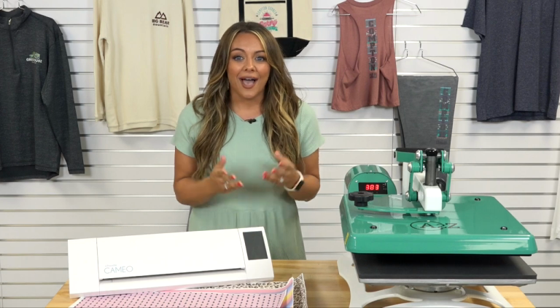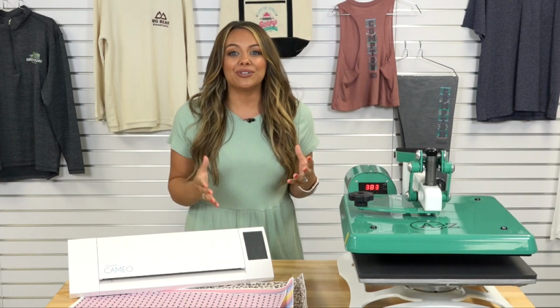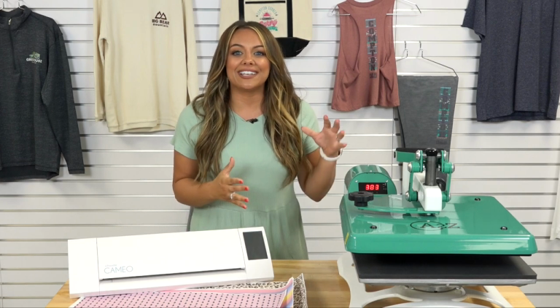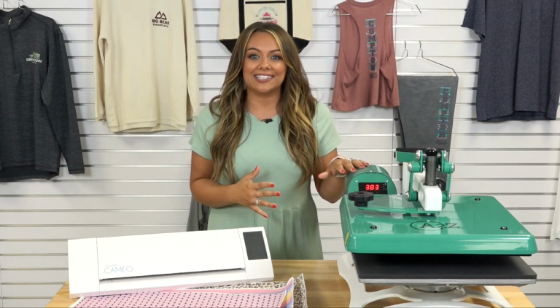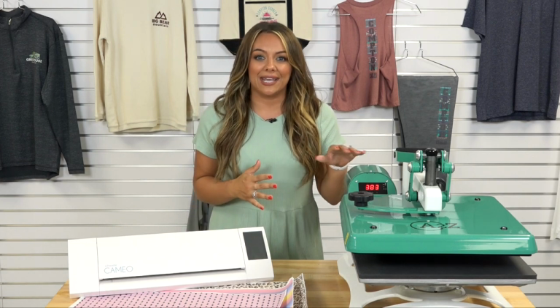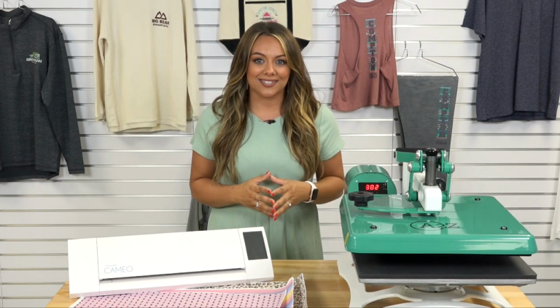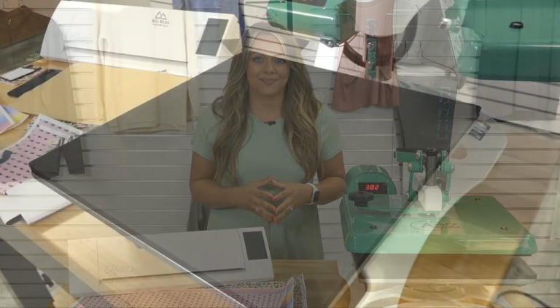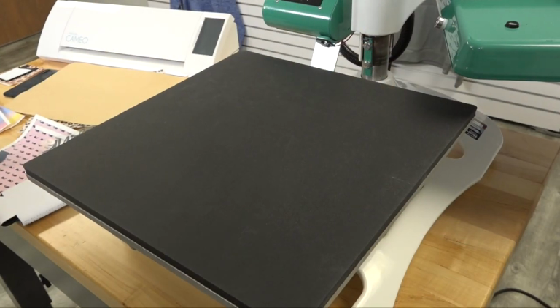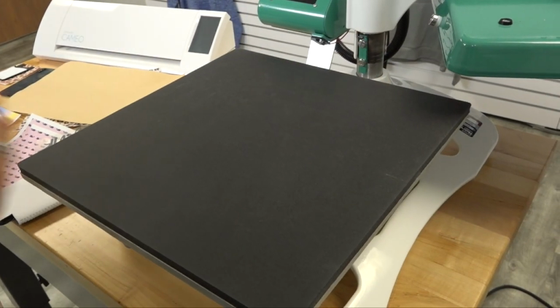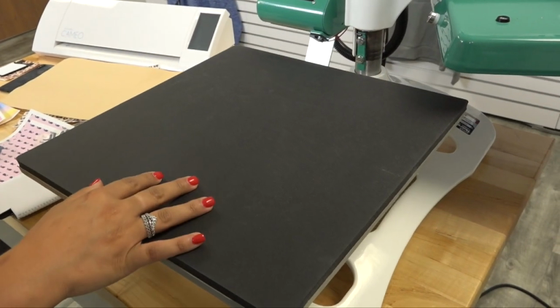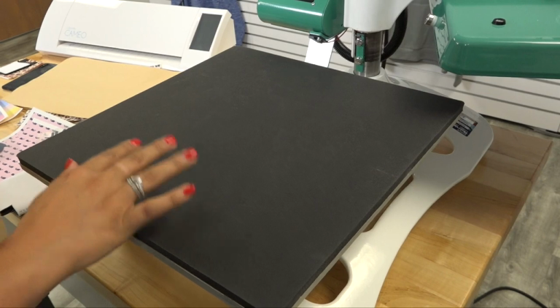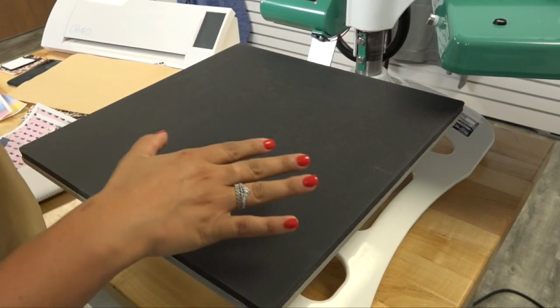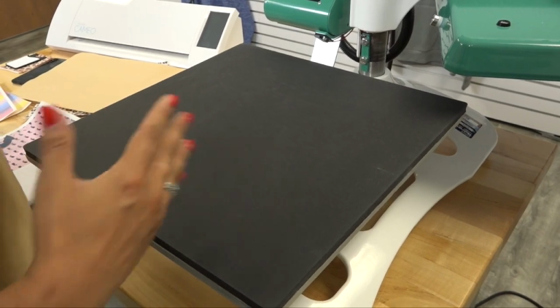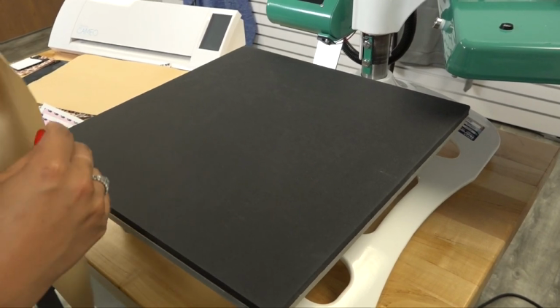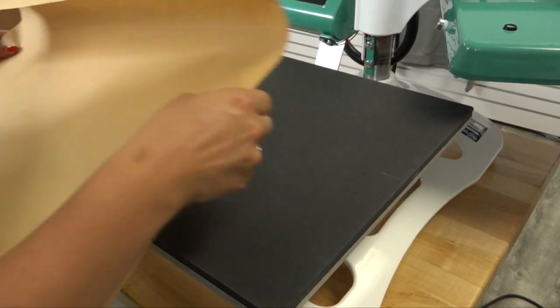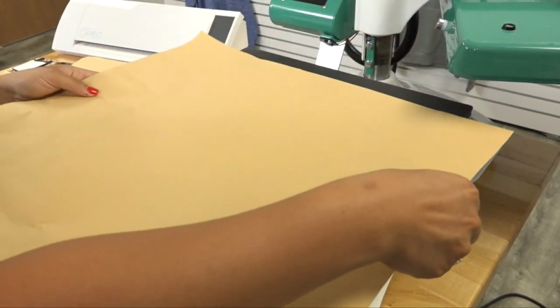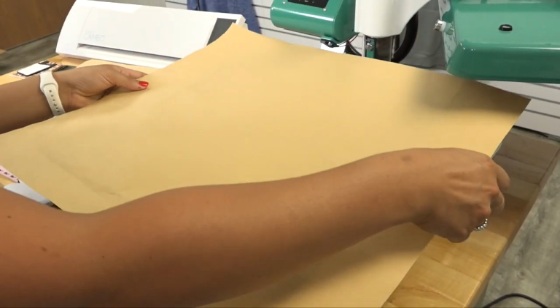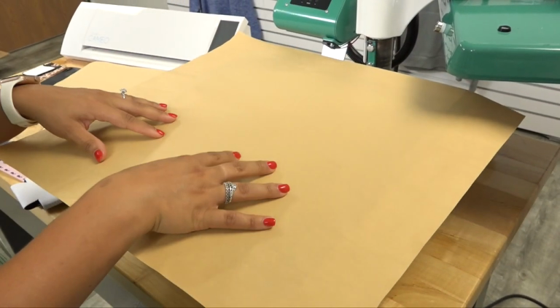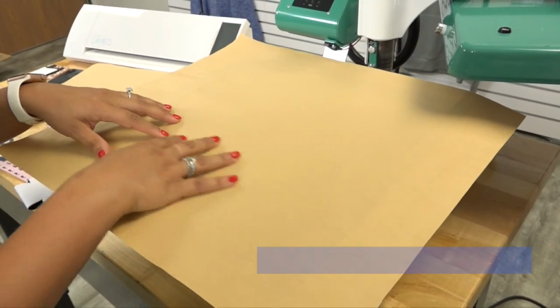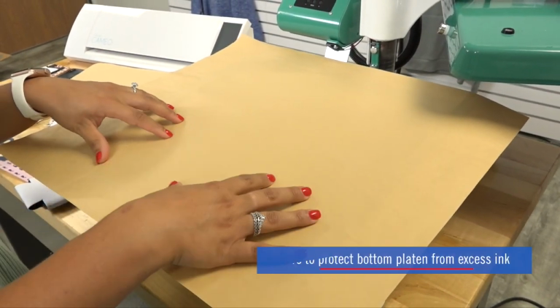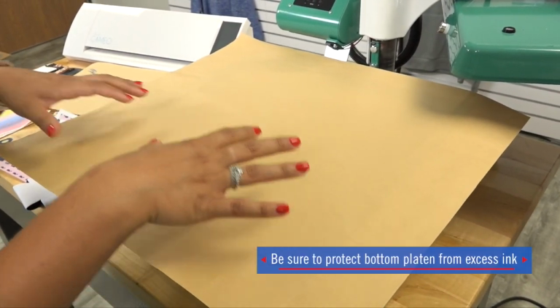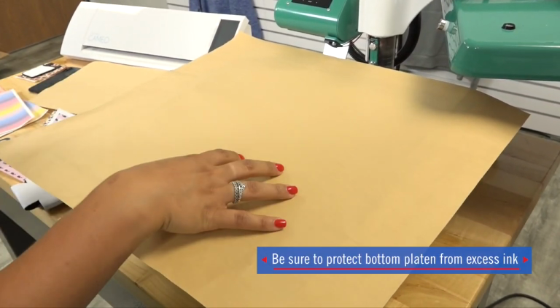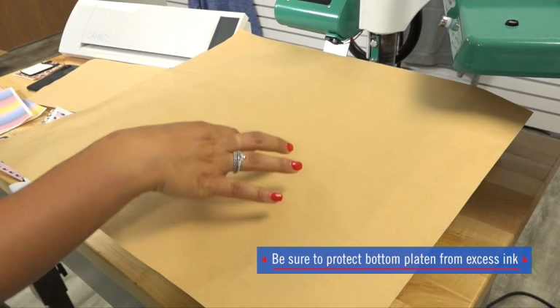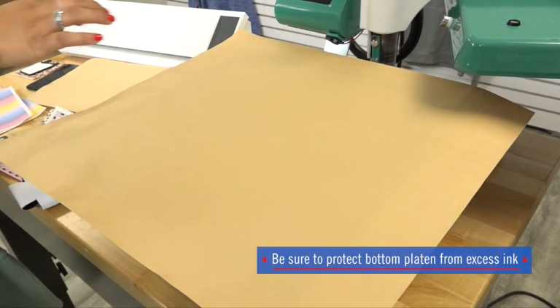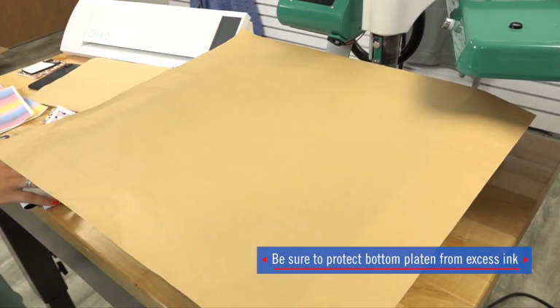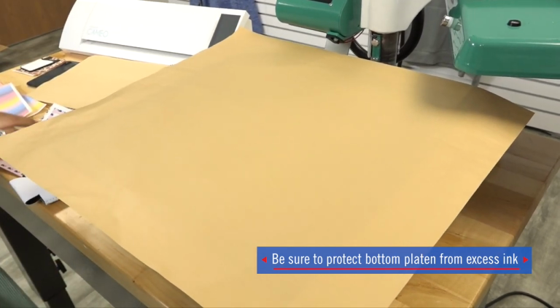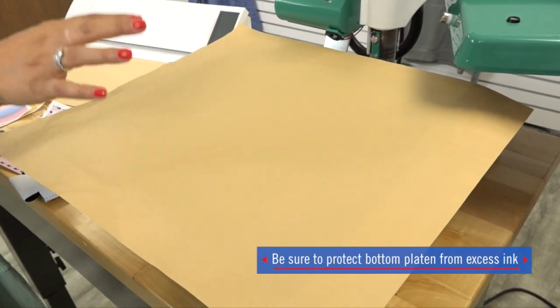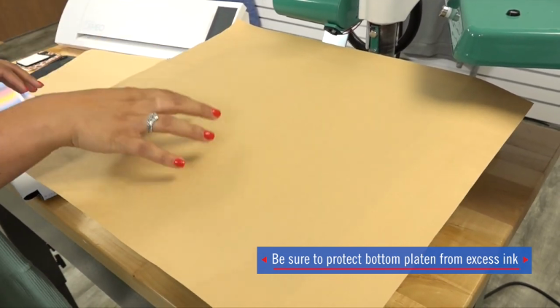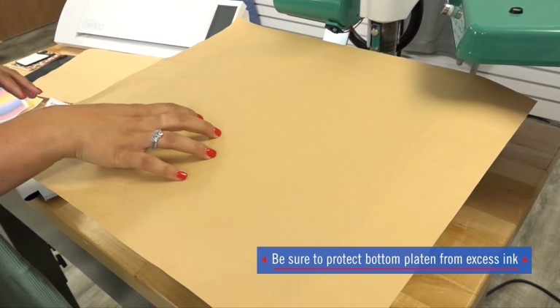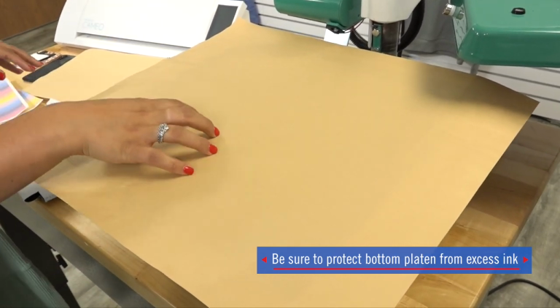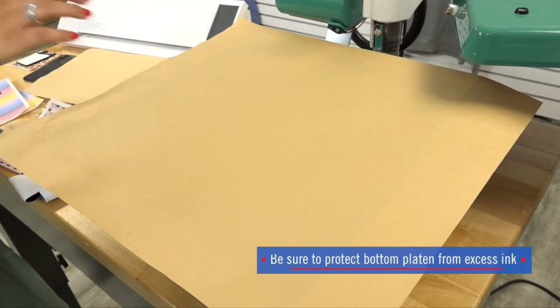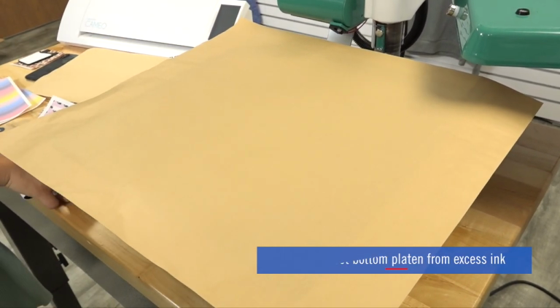I'm going to show you using the A to Z heat press. To prep the heat press for sublimation, I'm going to cover my bottom platen to make sure that the sublimation ink isn't going to transfer to it — it will transfer to the craft paper instead.